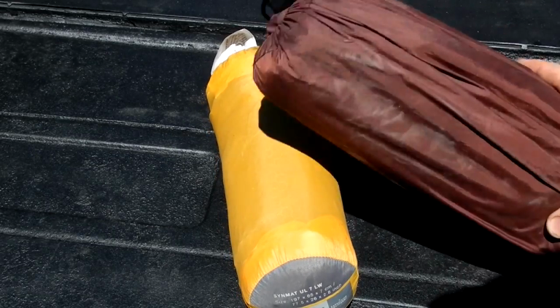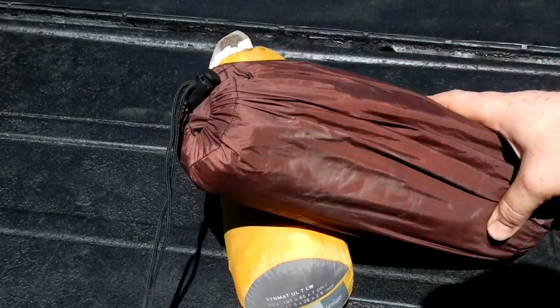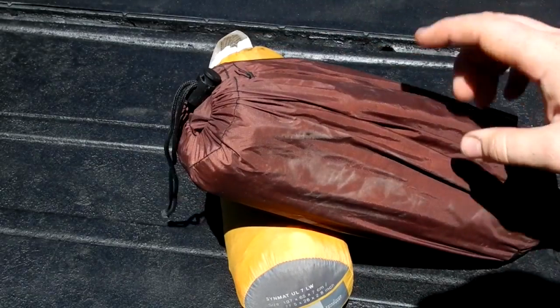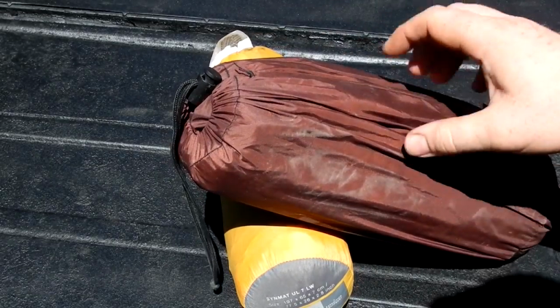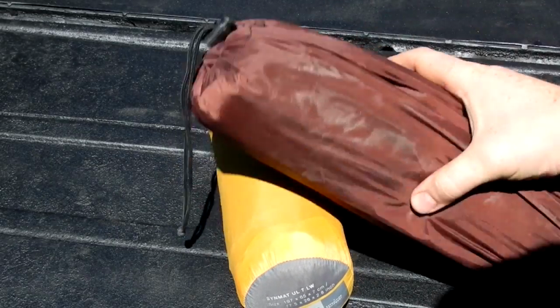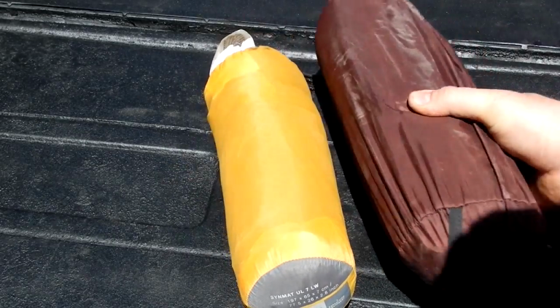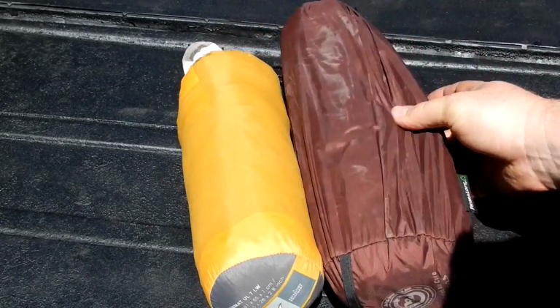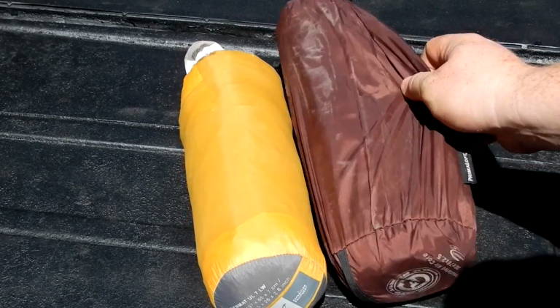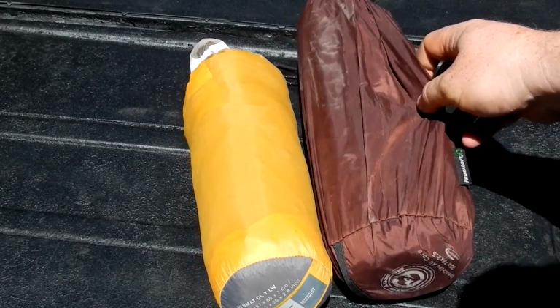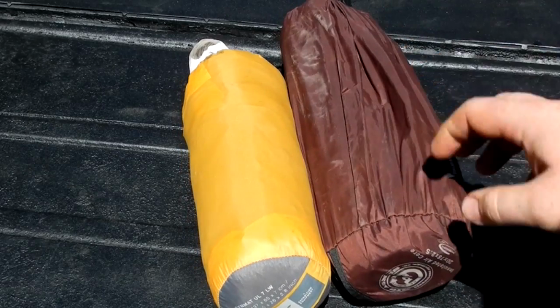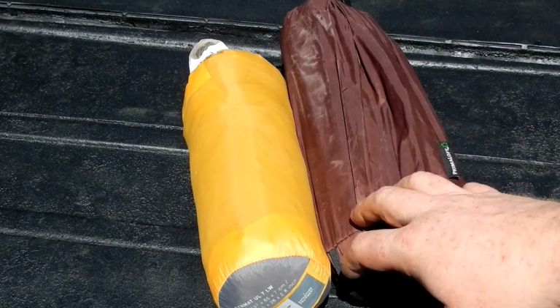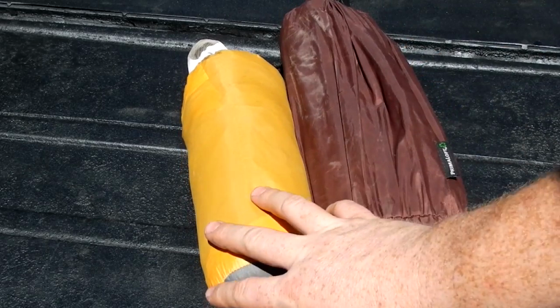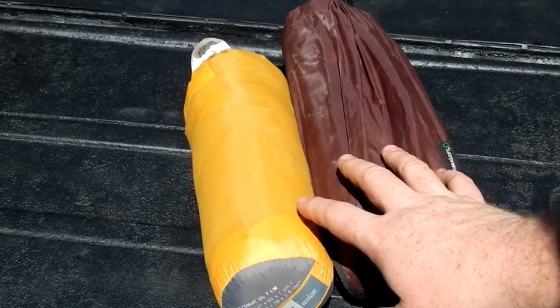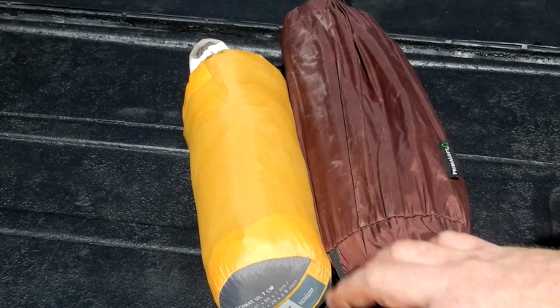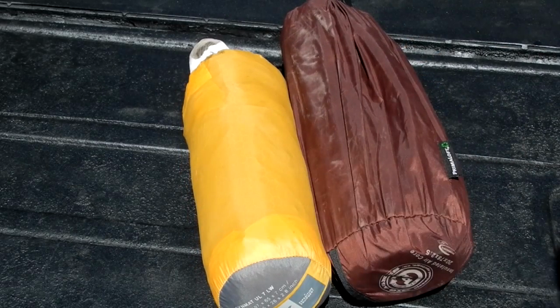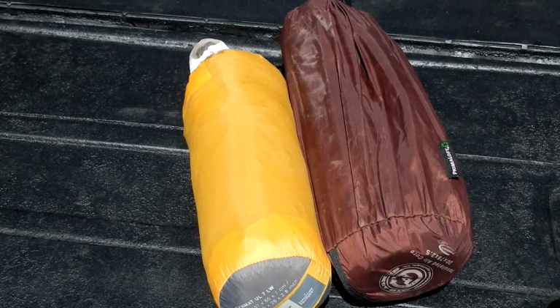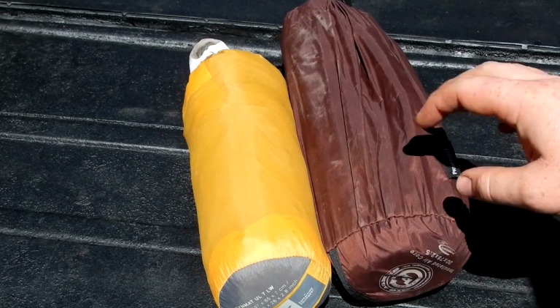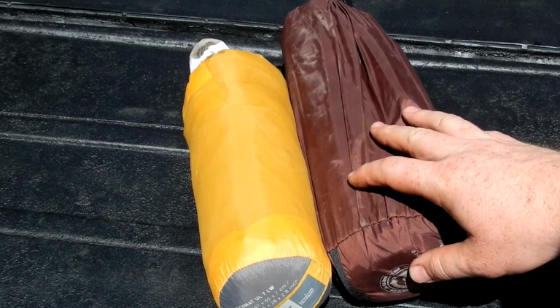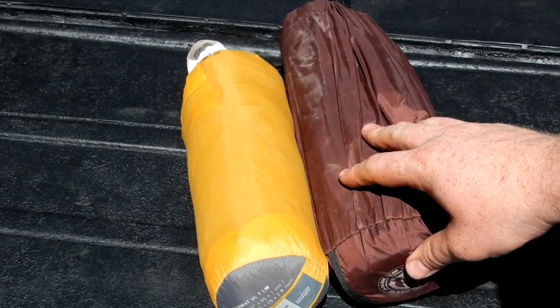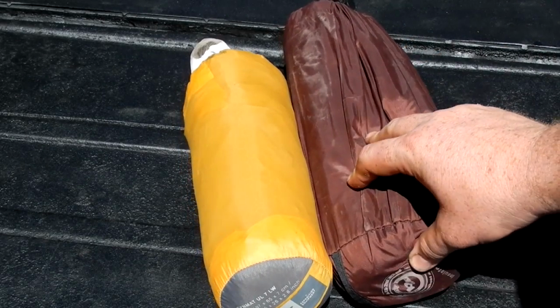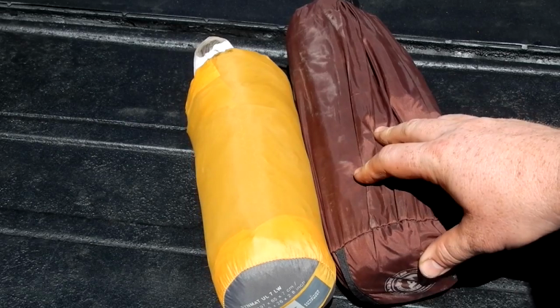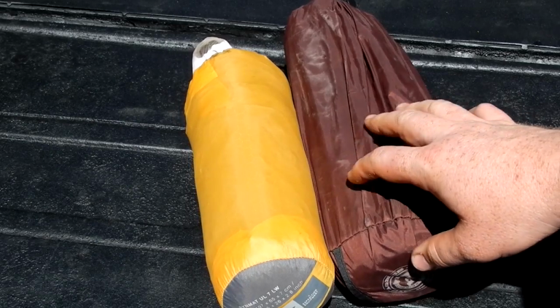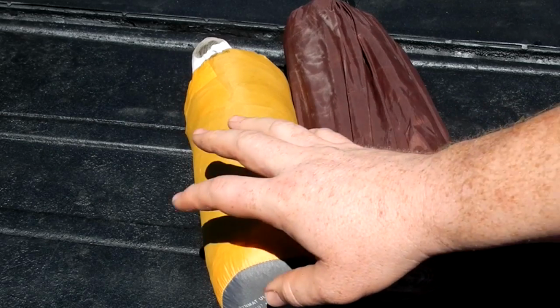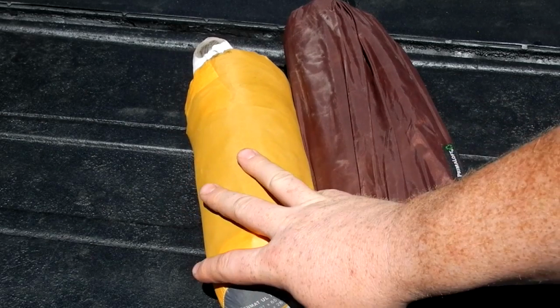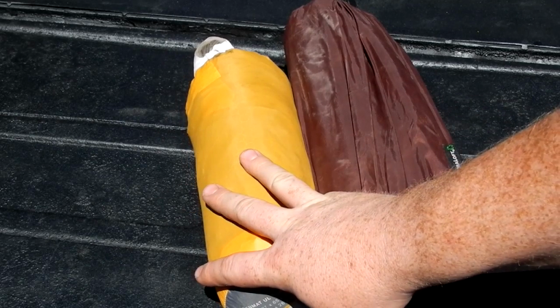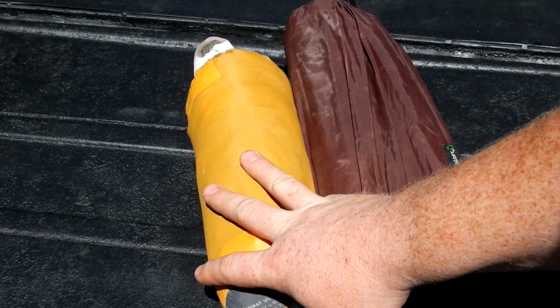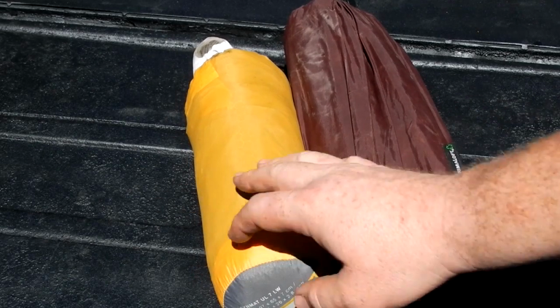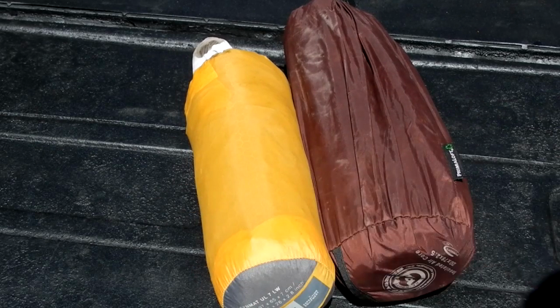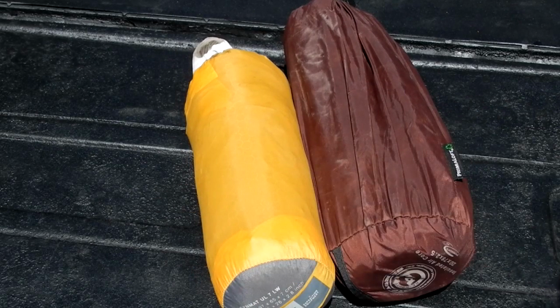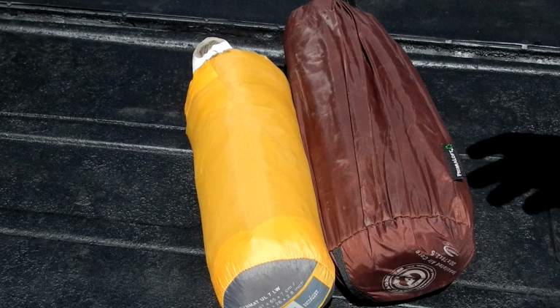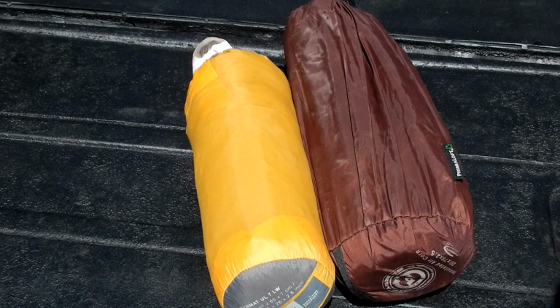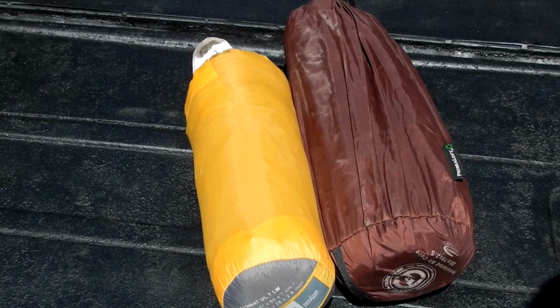I was never able to see it through the Big Agnes. But I want to compare, because there is a size and weight difference. I think the Big Agnes is slightly warmer — this X-PED UL7 is not meant to be a winter pad at all.